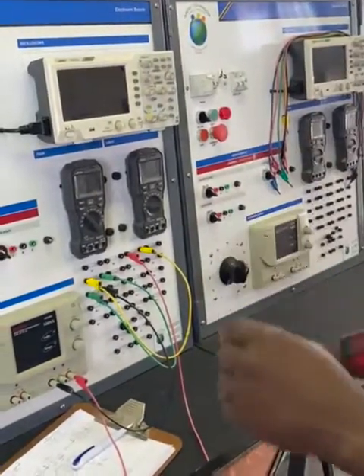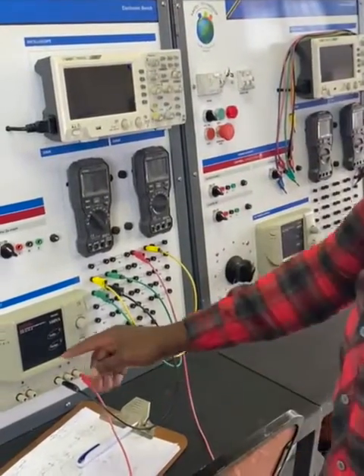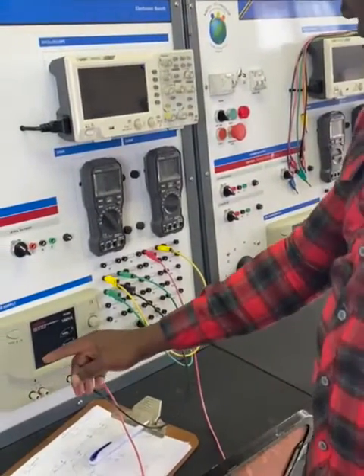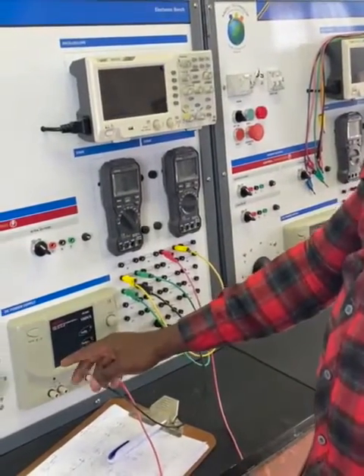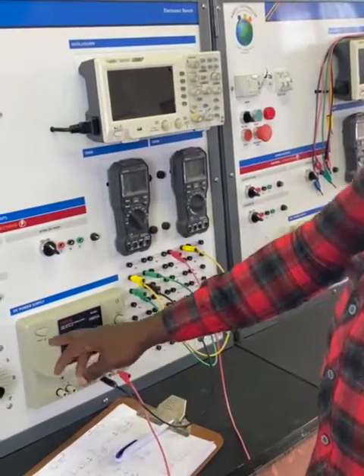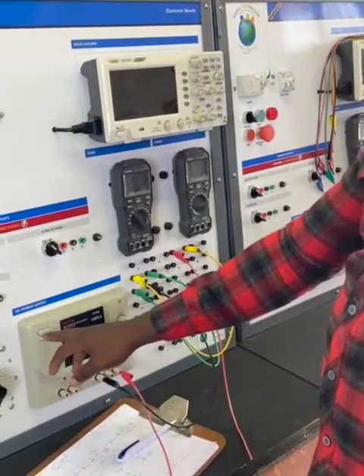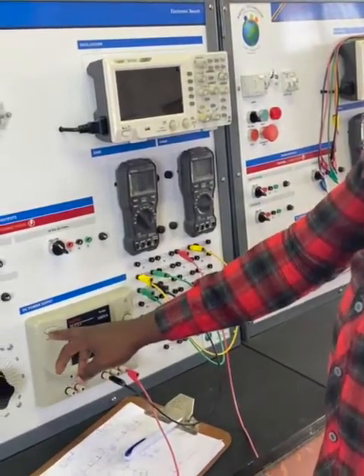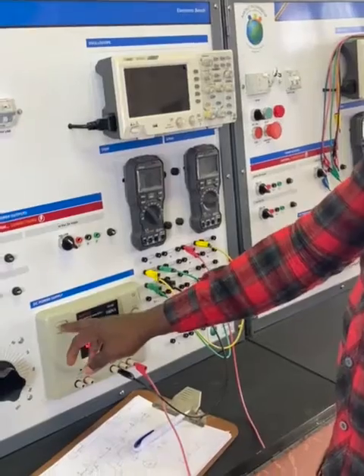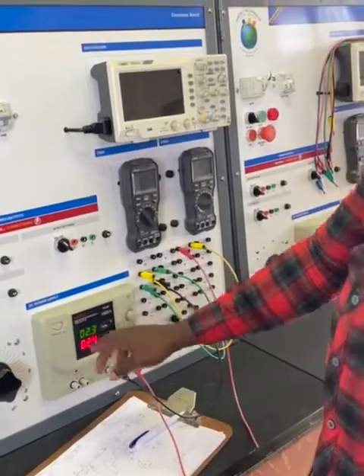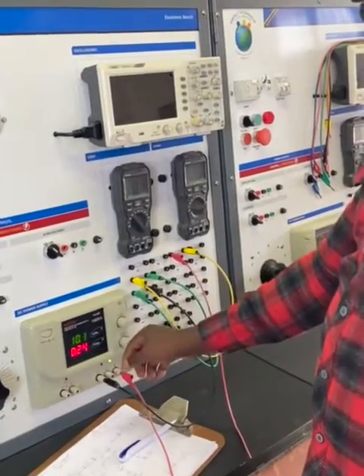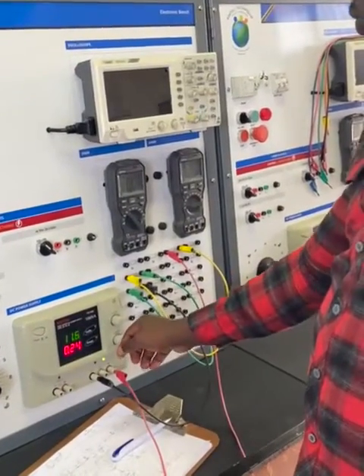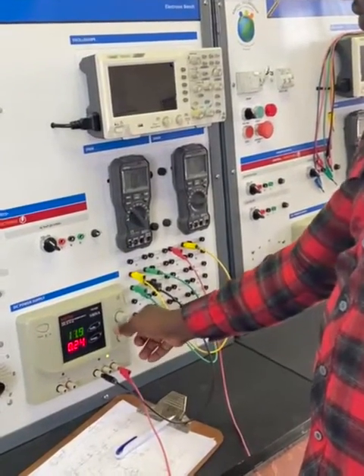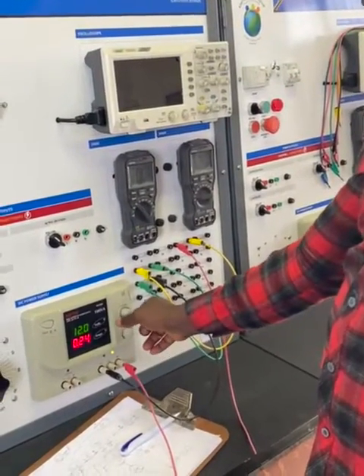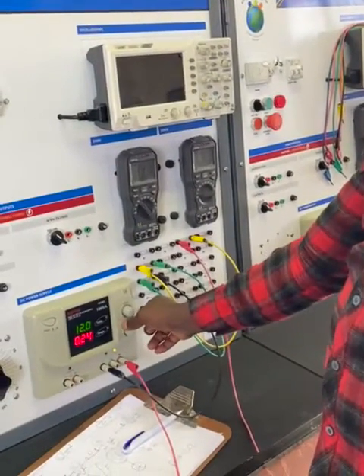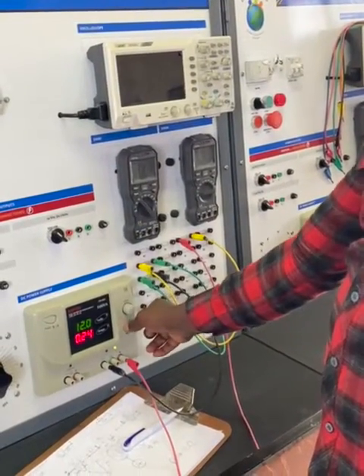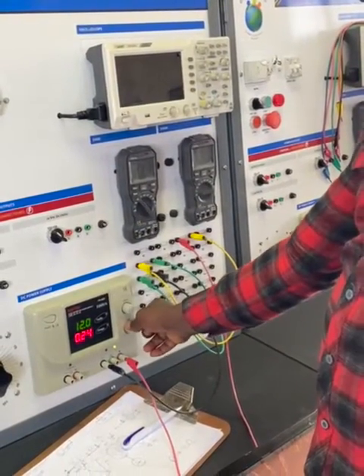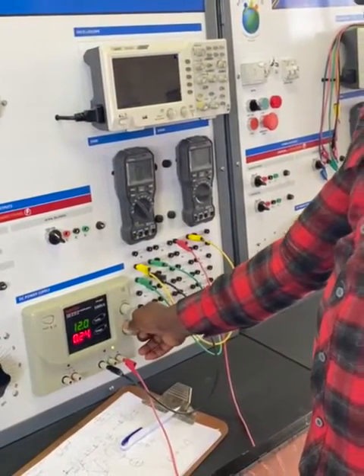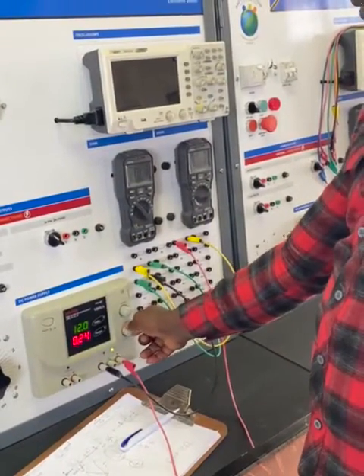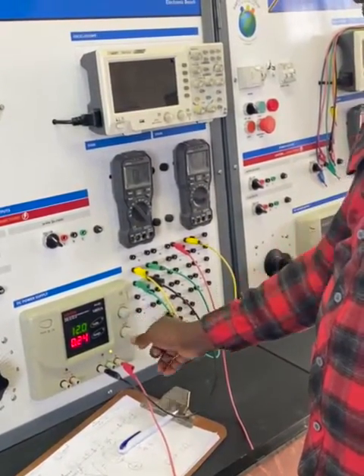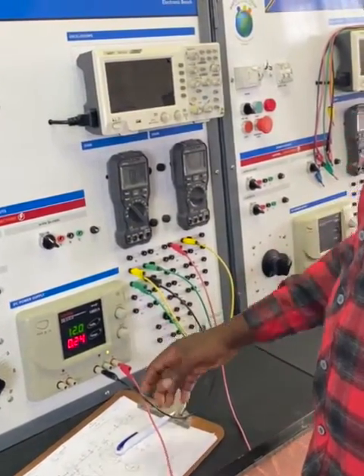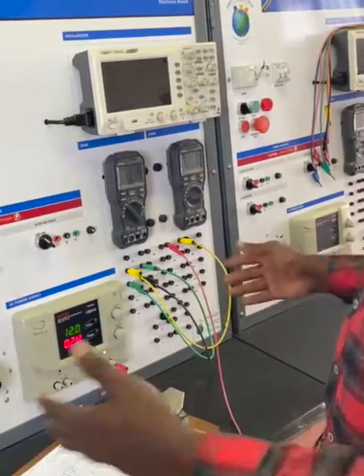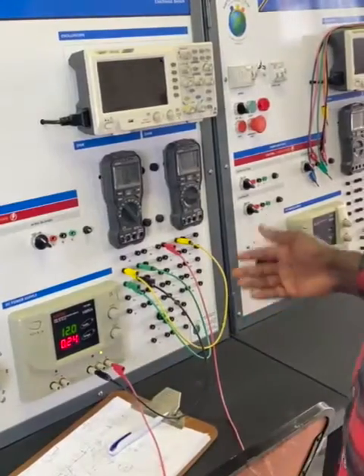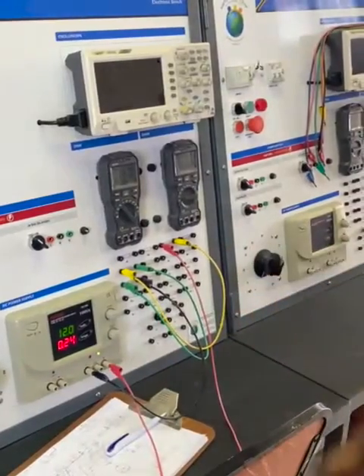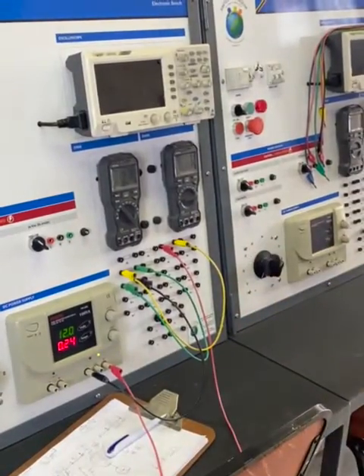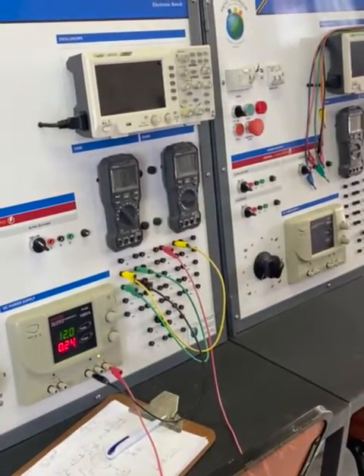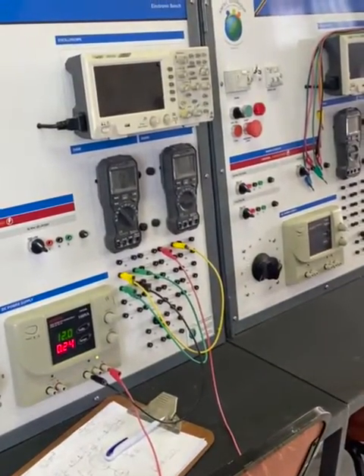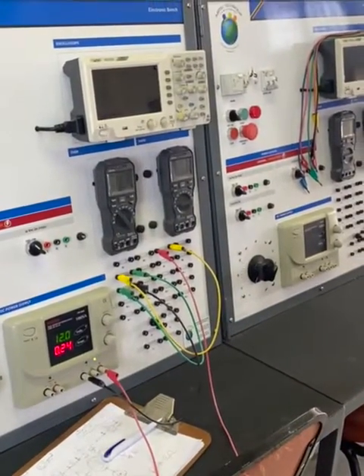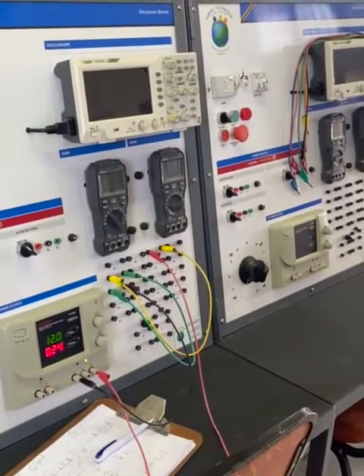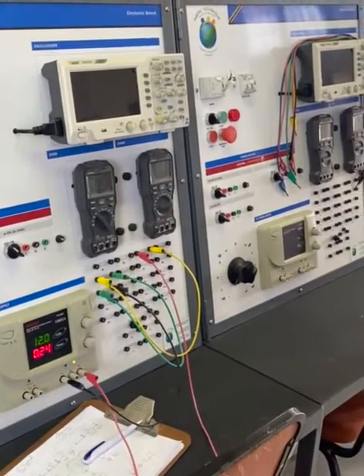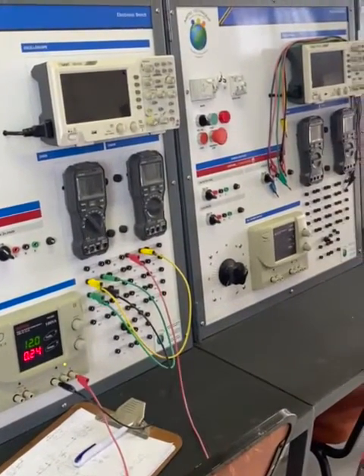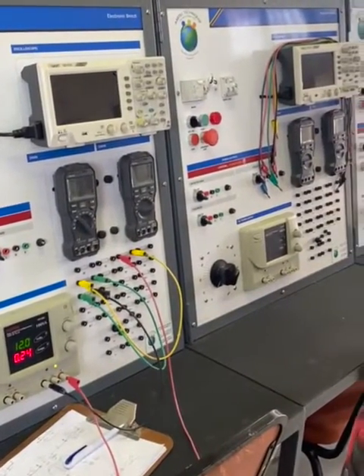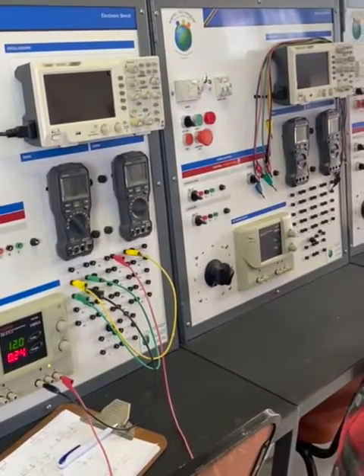Don't forget, we already set our supply to 12 volts. So then we can start measuring our parameters.